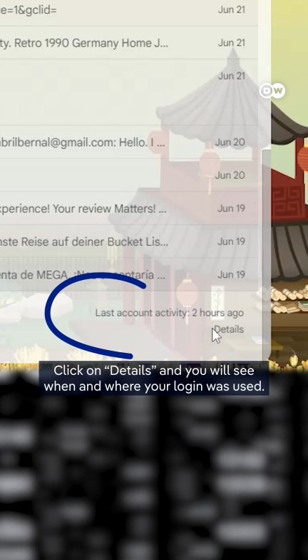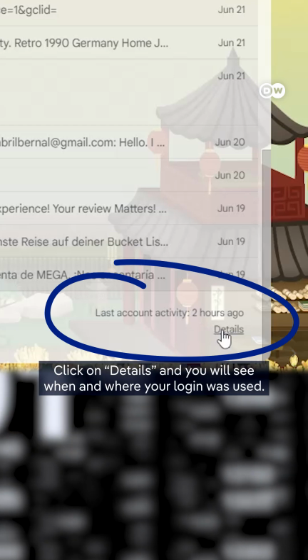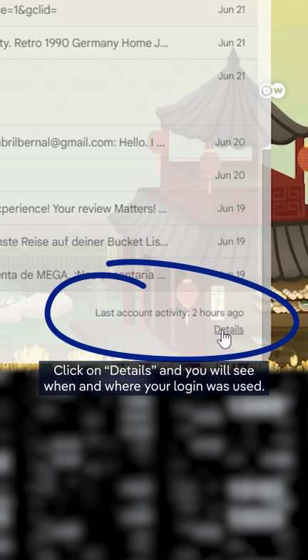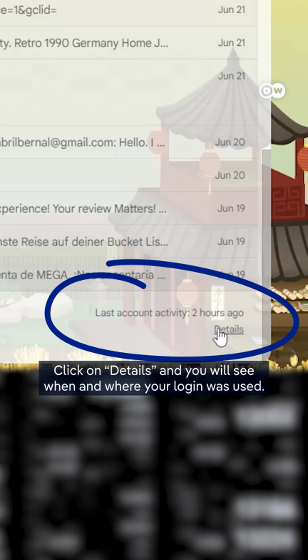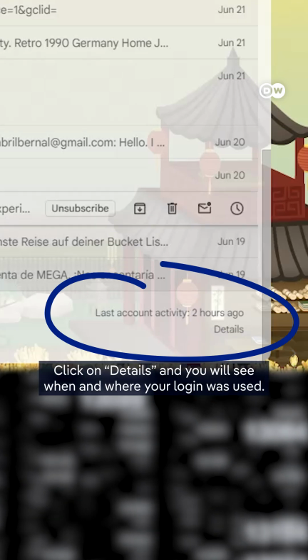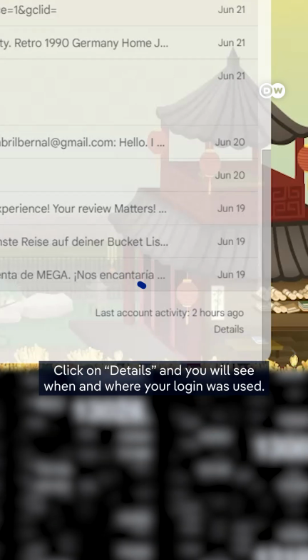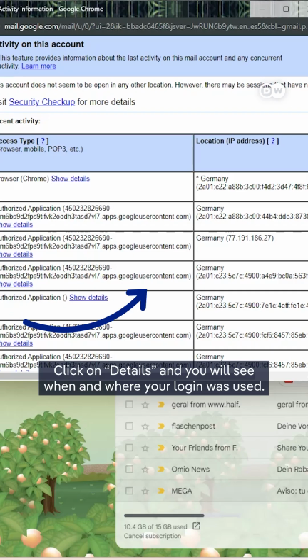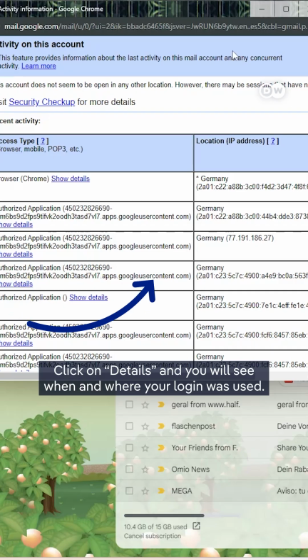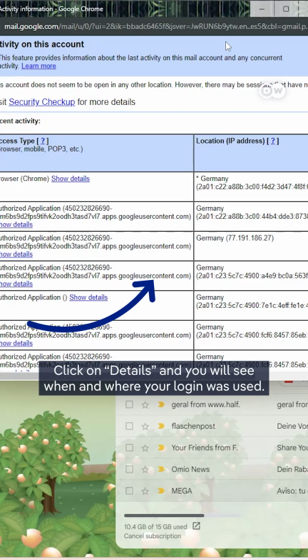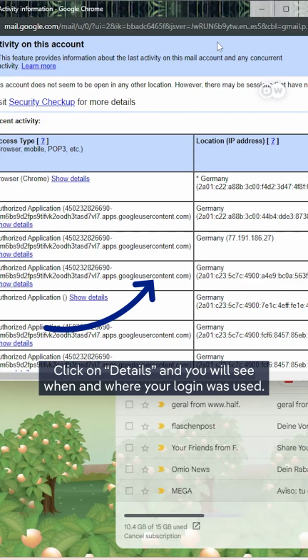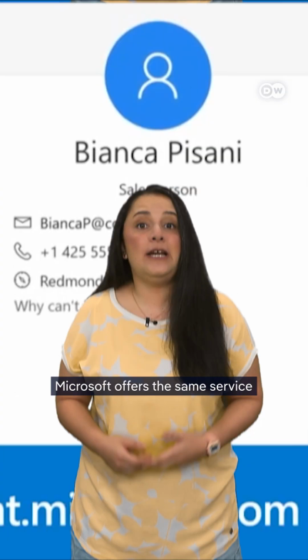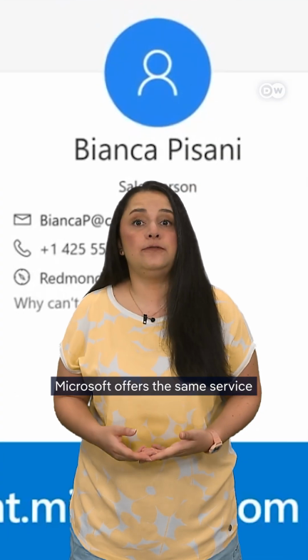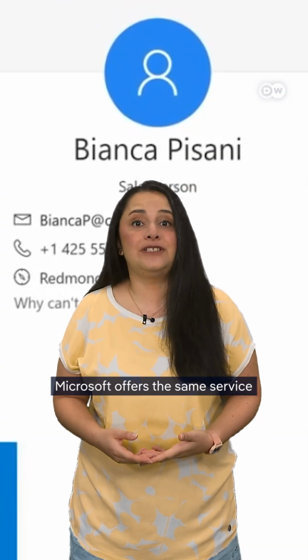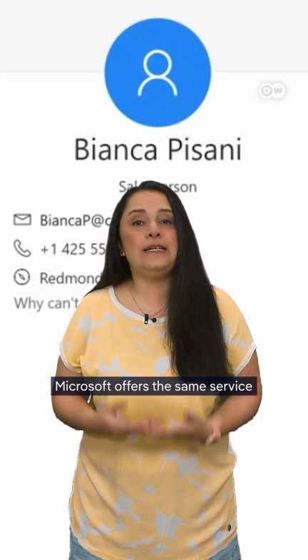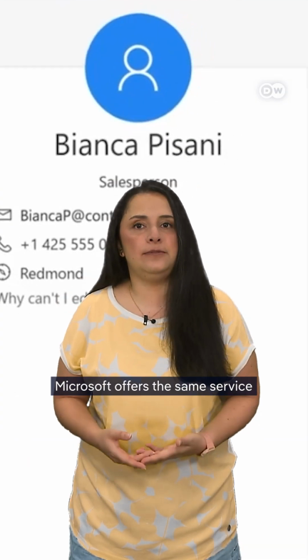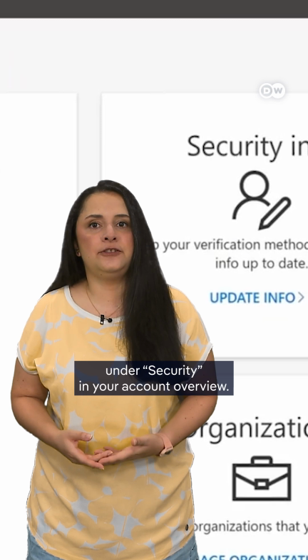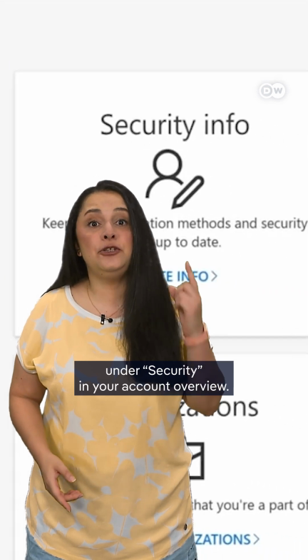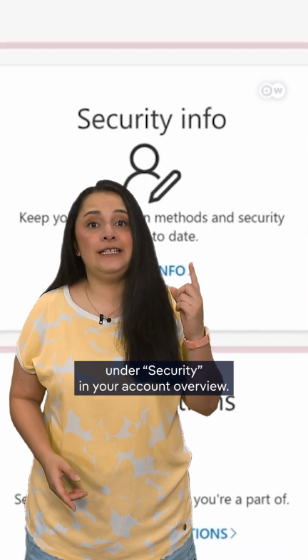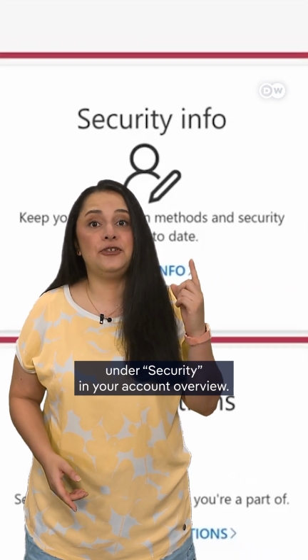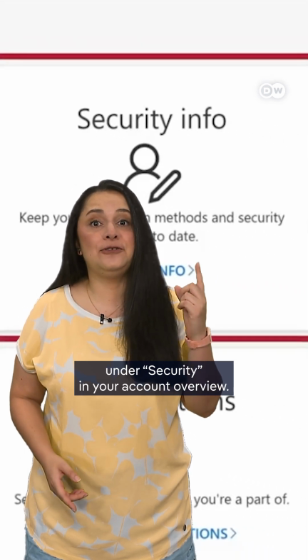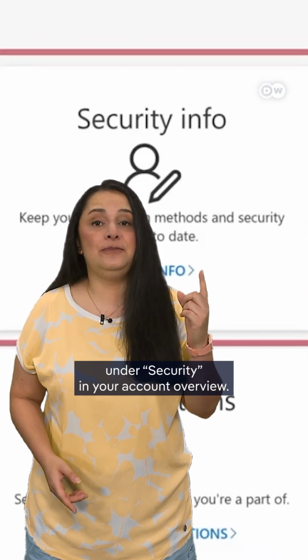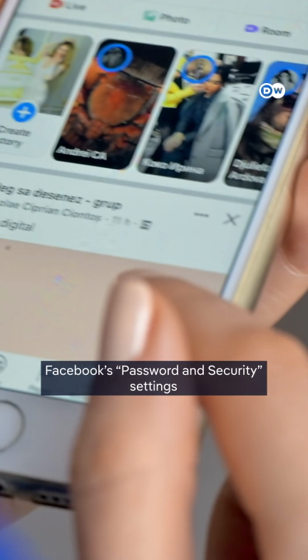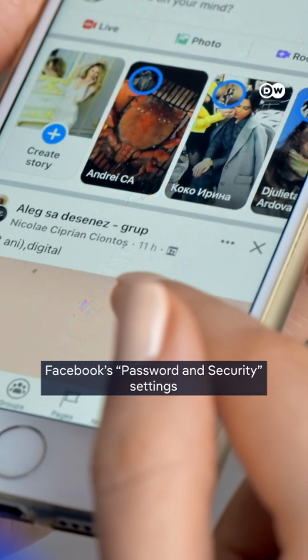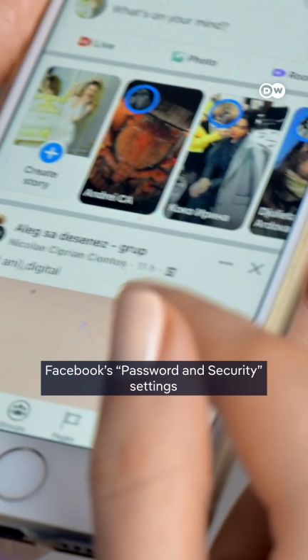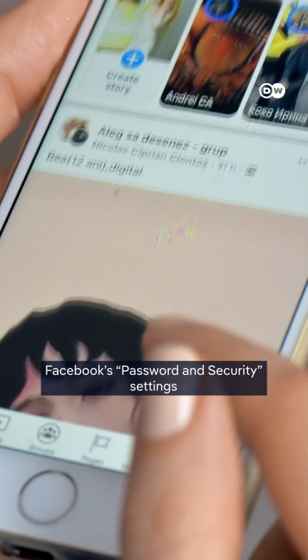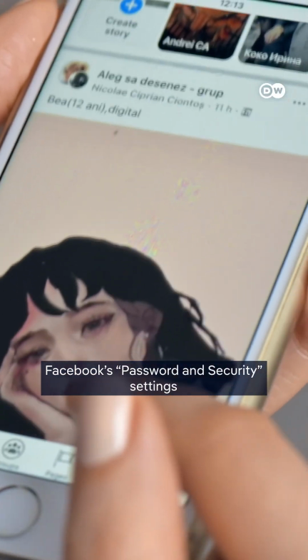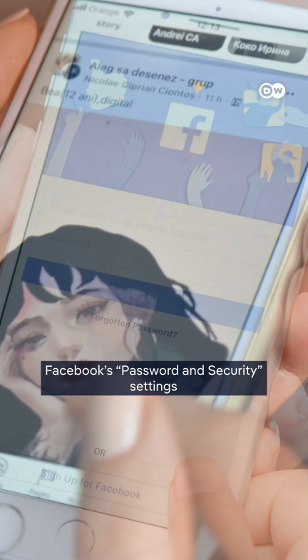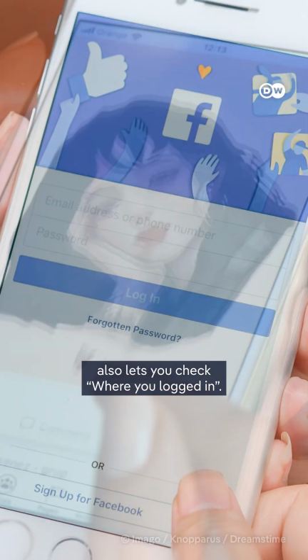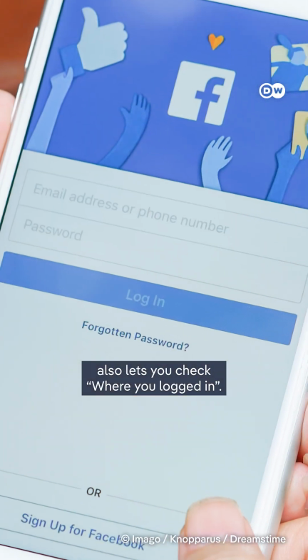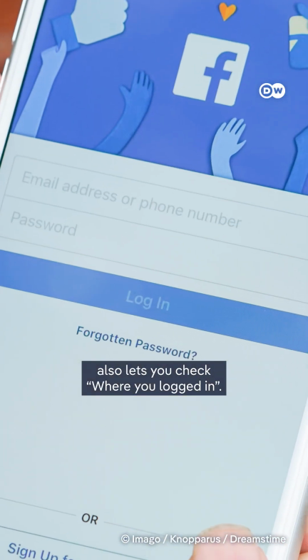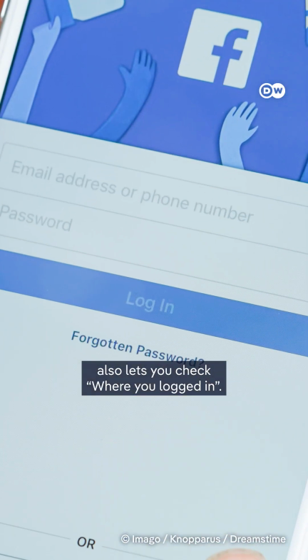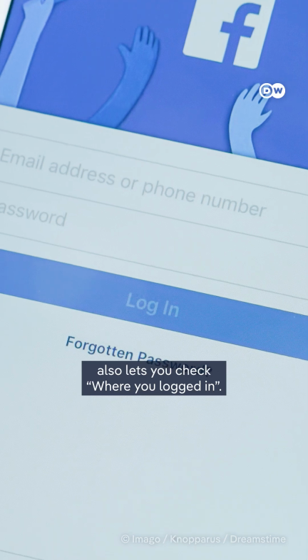Click on Details and you will see when and where your login was used. Microsoft offers the same service under Security in your account overview. Facebook's password and security settings also let you check where you logged in.